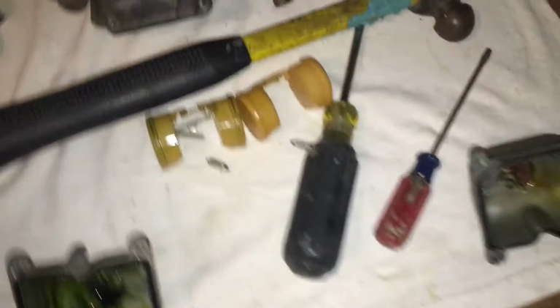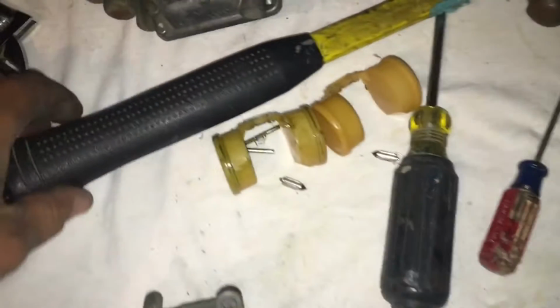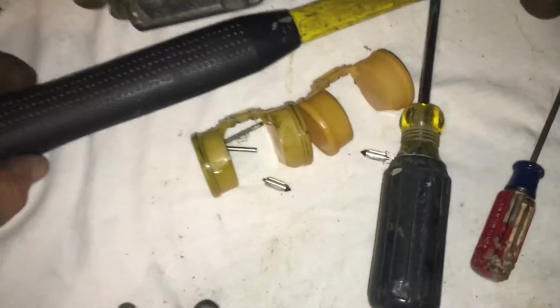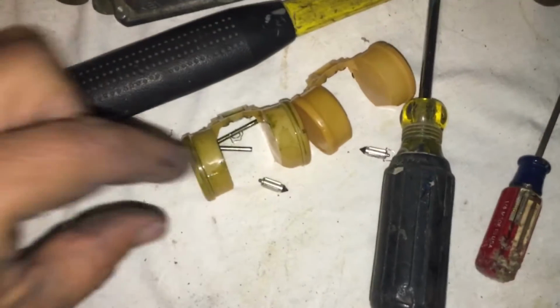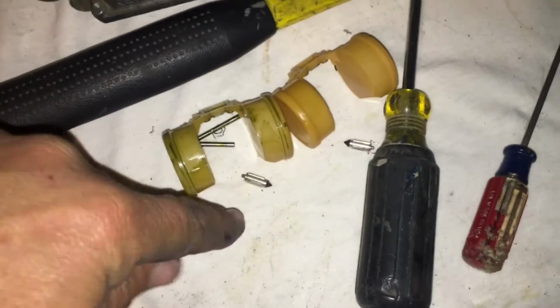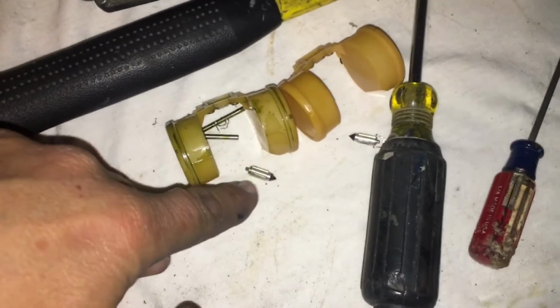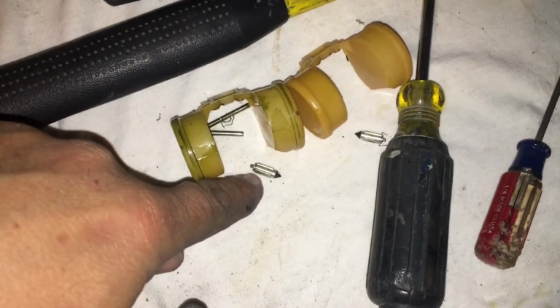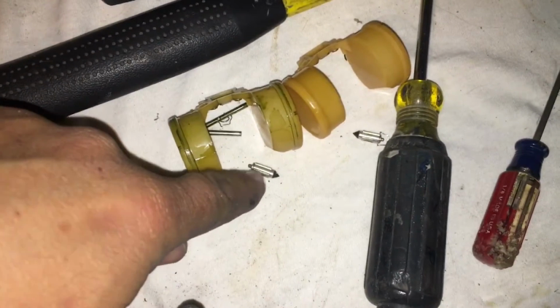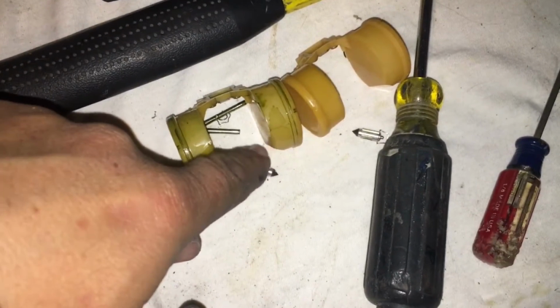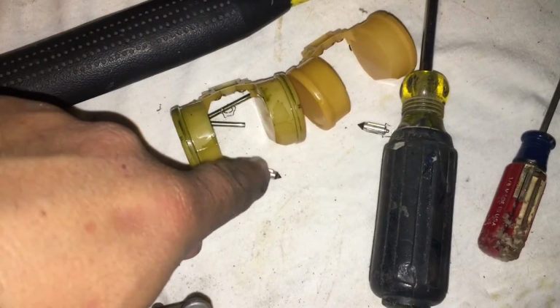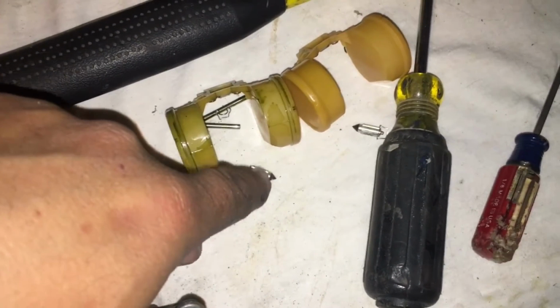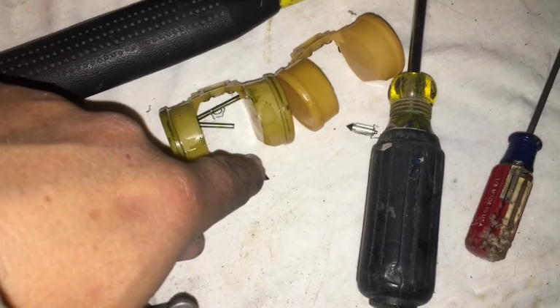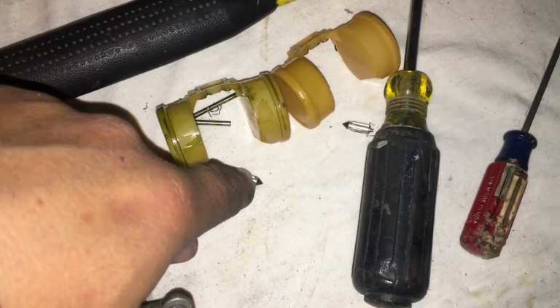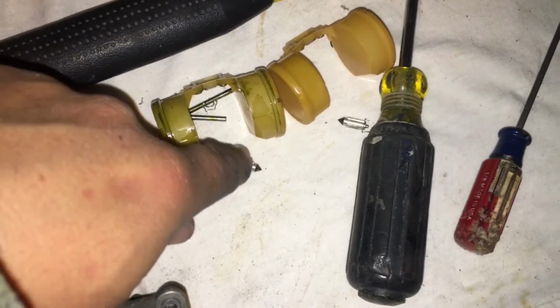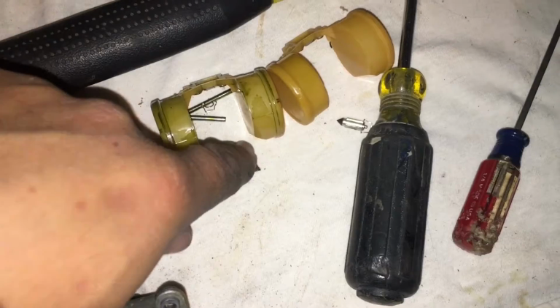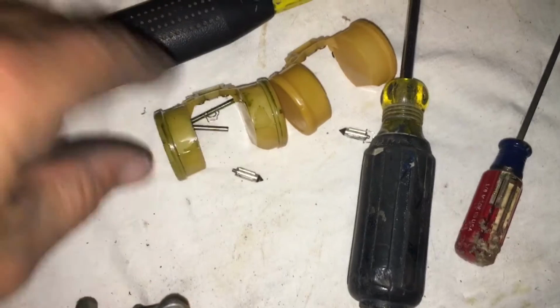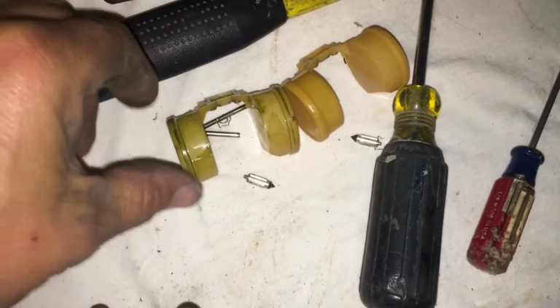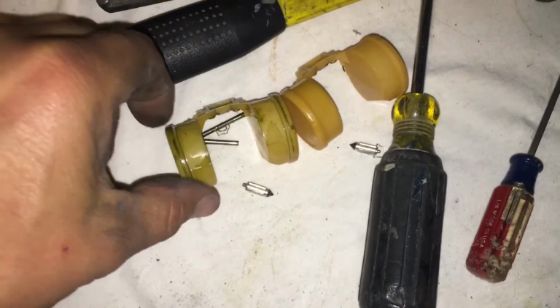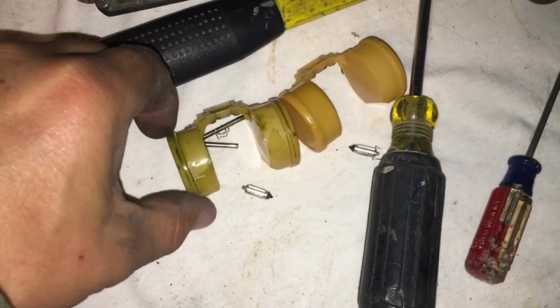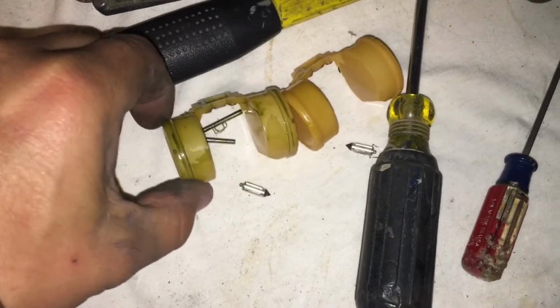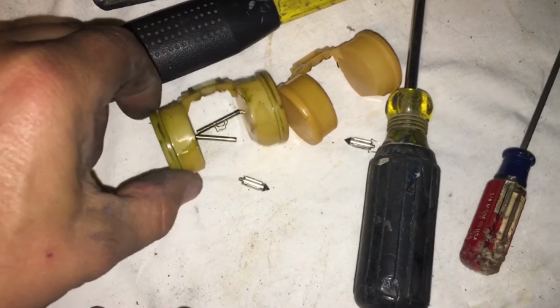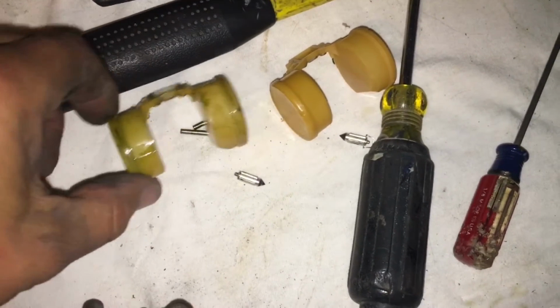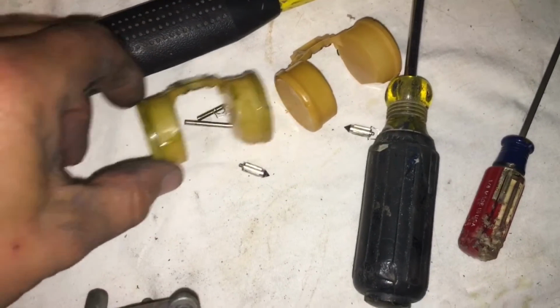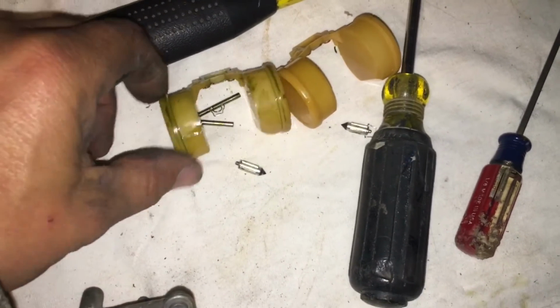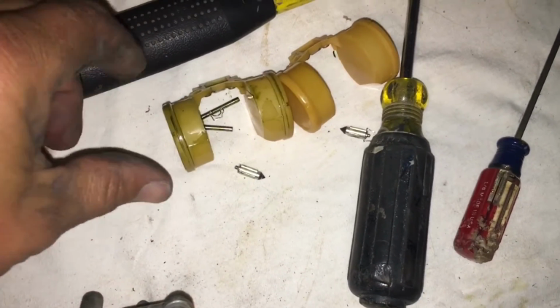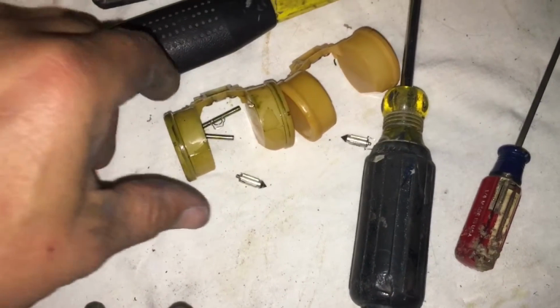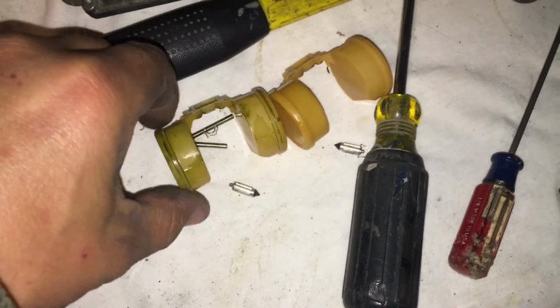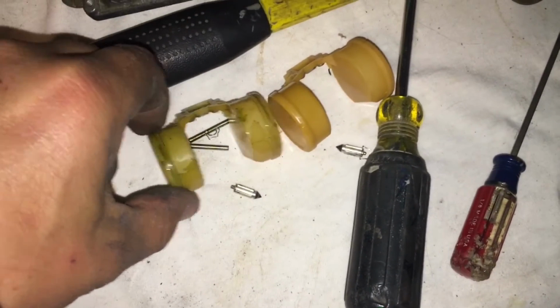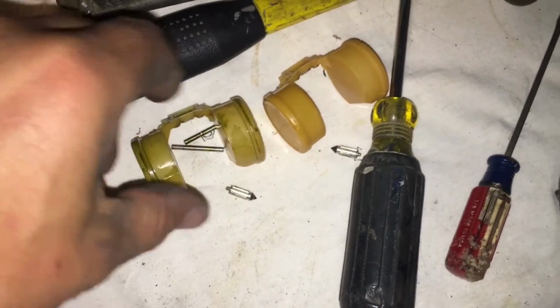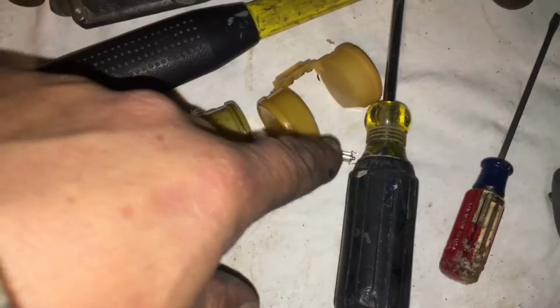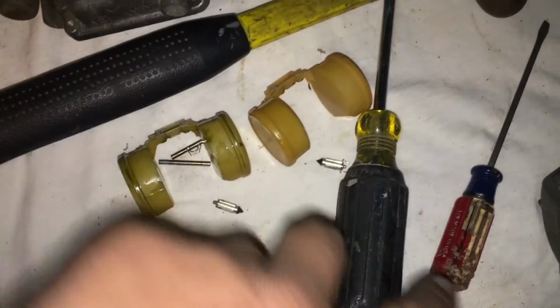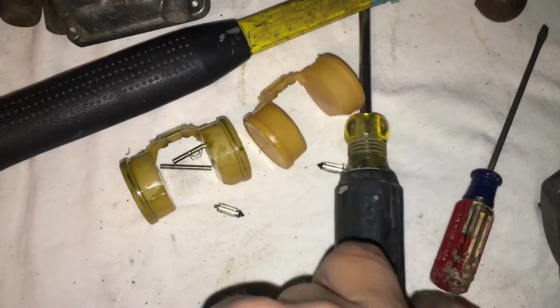Here's your plunger for the float bowl and your floats. This is all stuck and wouldn't move at all, so I had to carefully pull it out without wrecking anything.